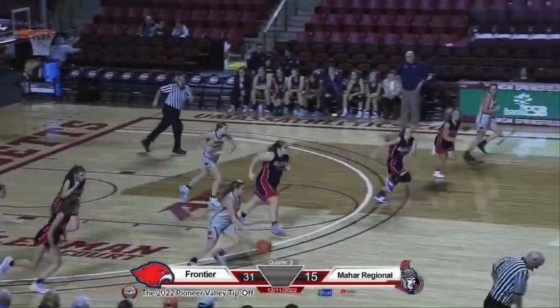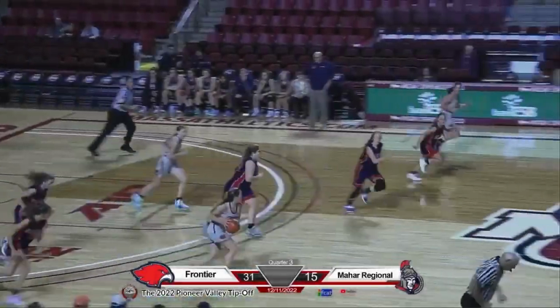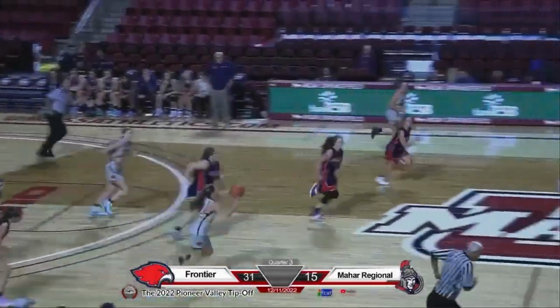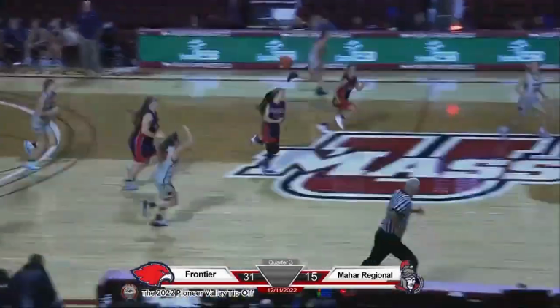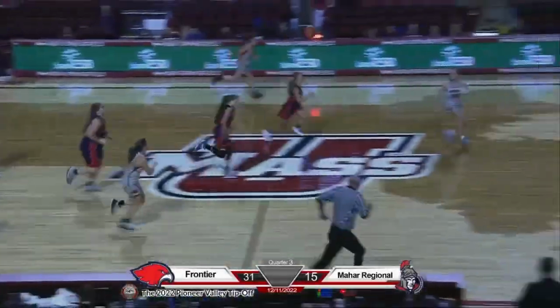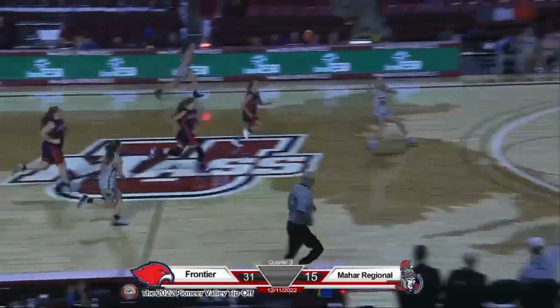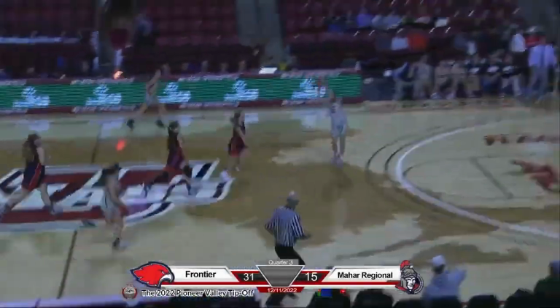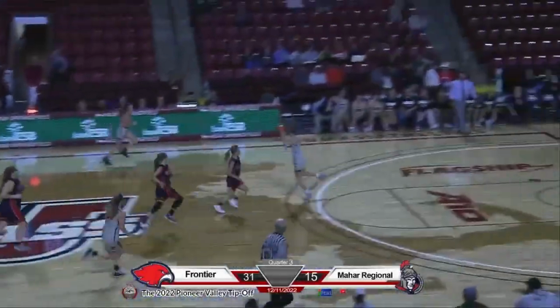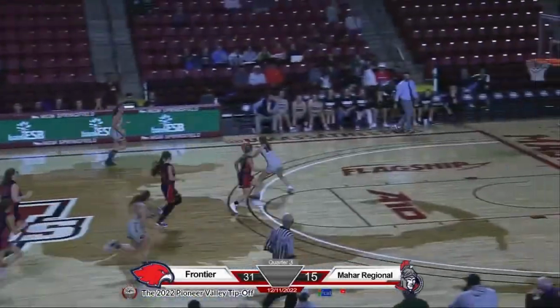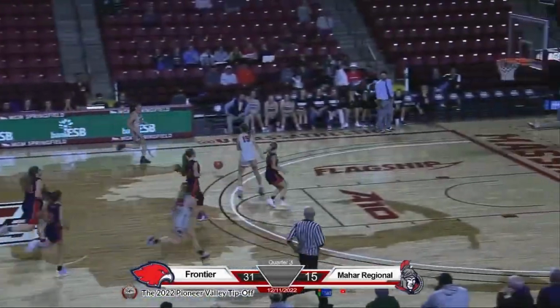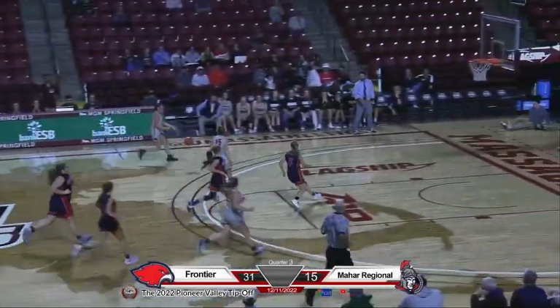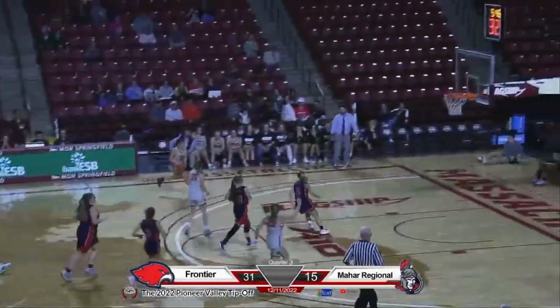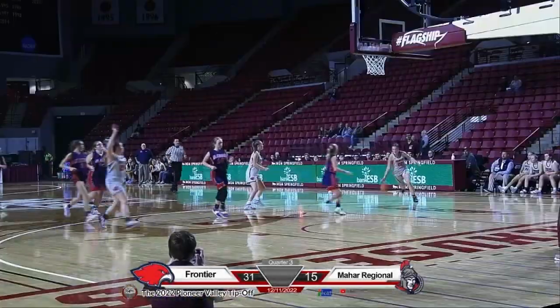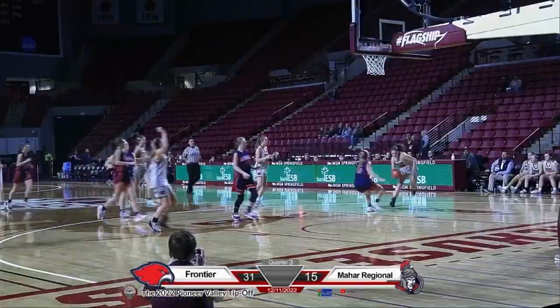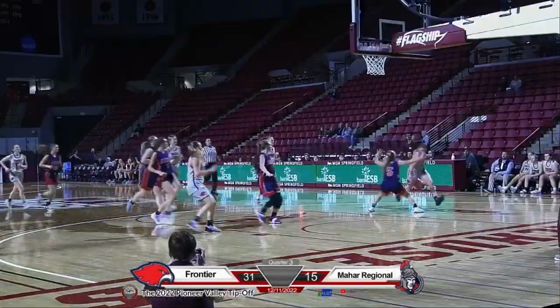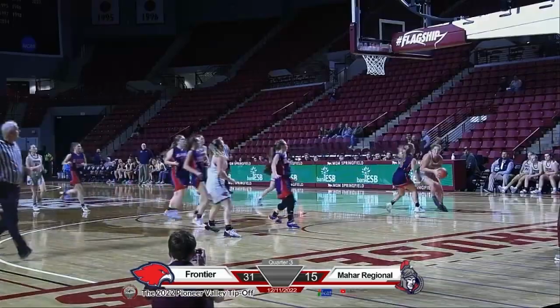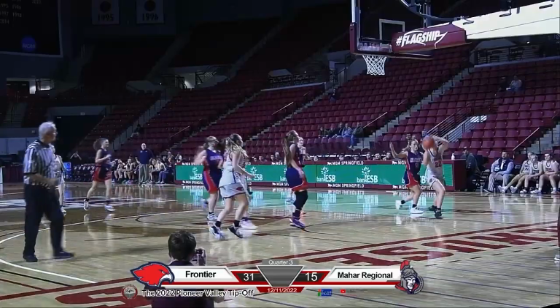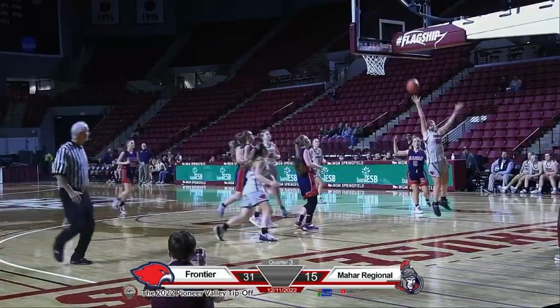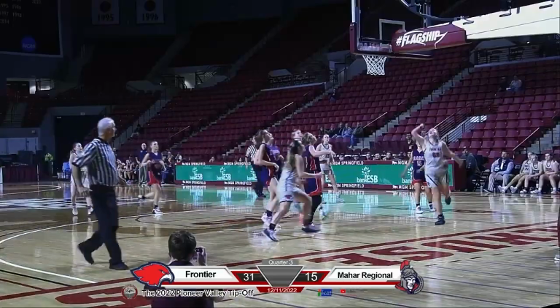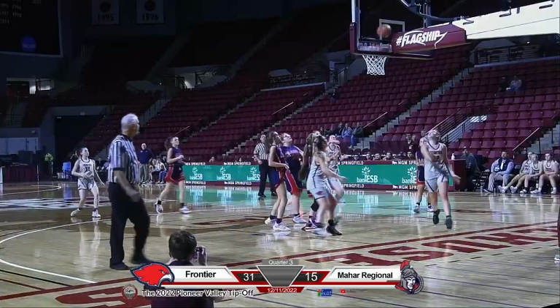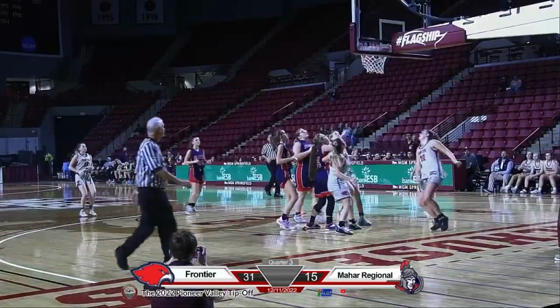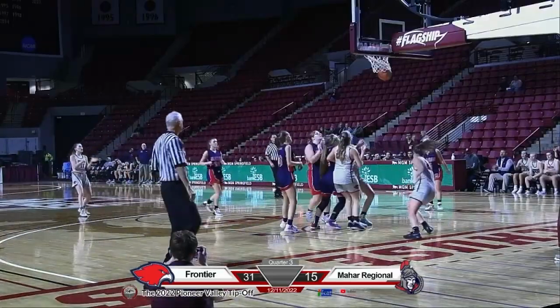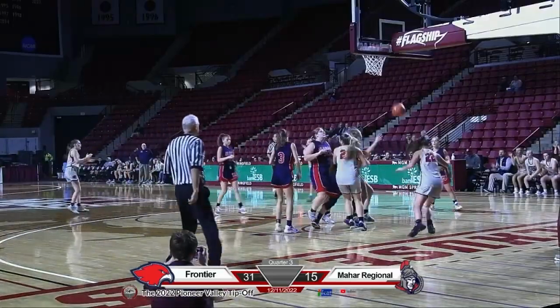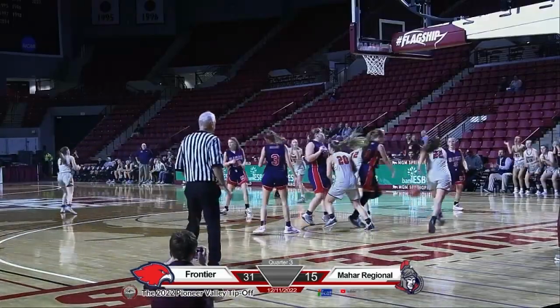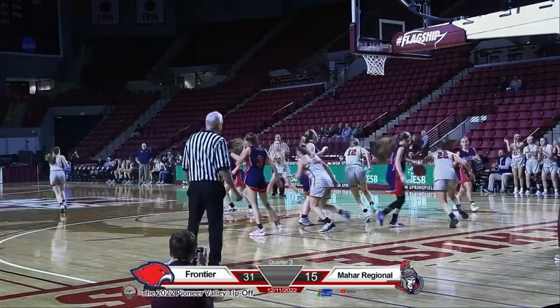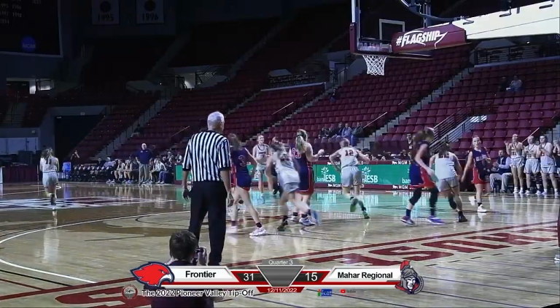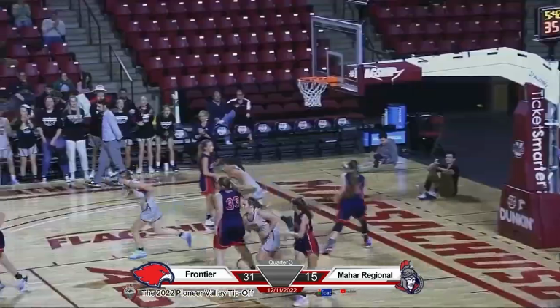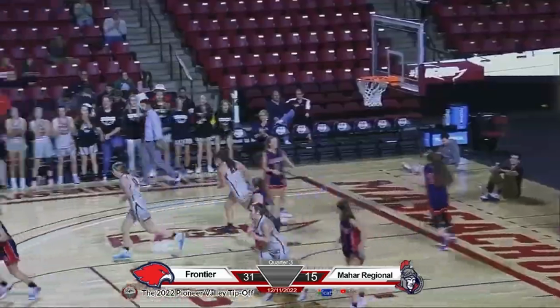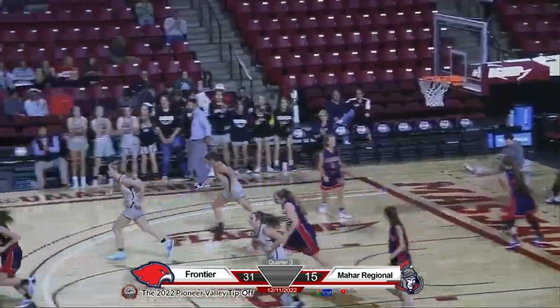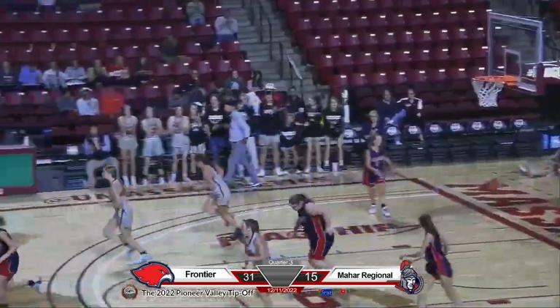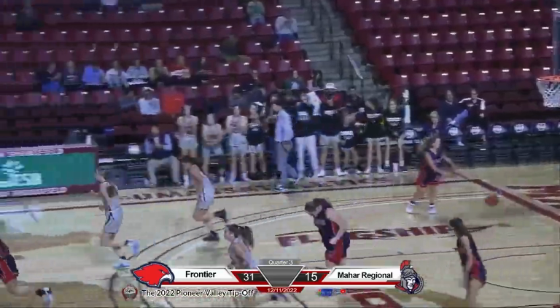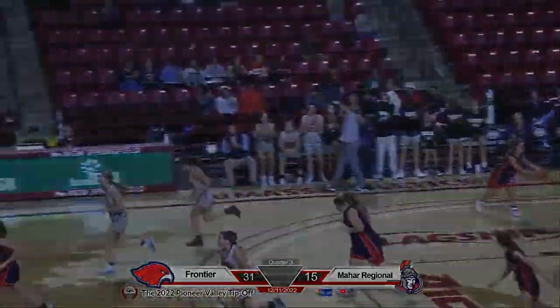Claire Kirkendall brings it up, gets it to LaFourde — LaFourde stops, gets it over to Hadowski. Hadowski creeps, makes a move, and she banks that one in.